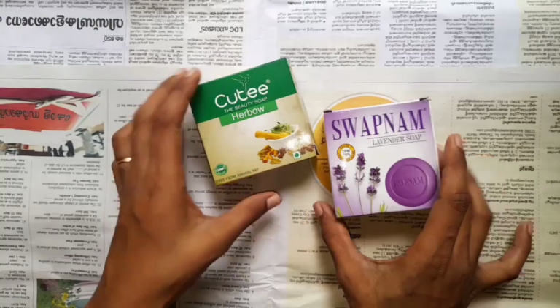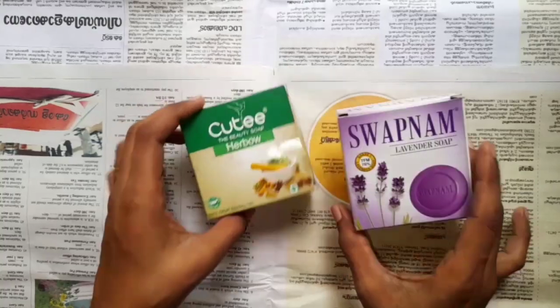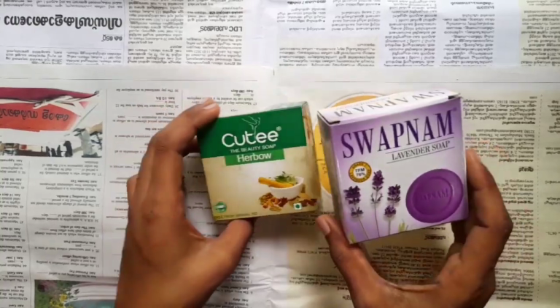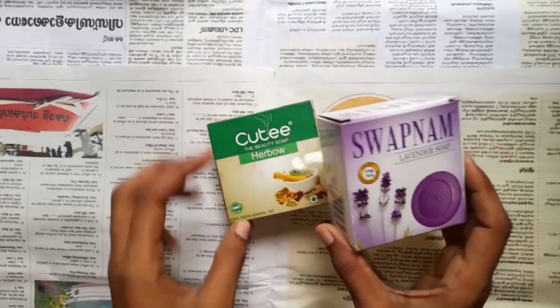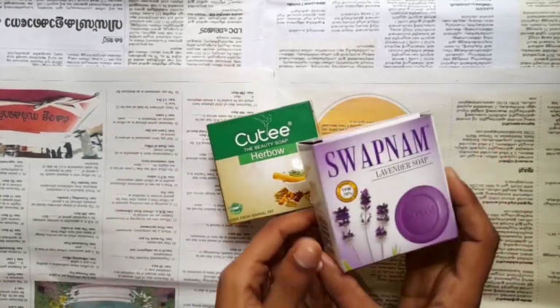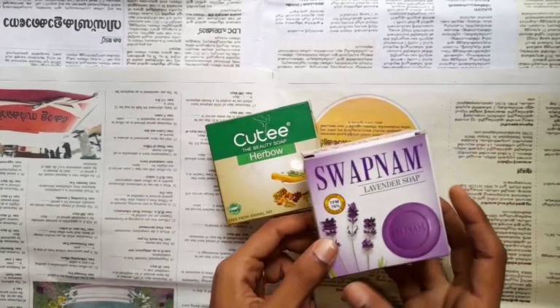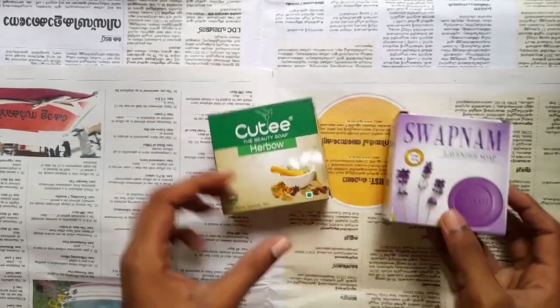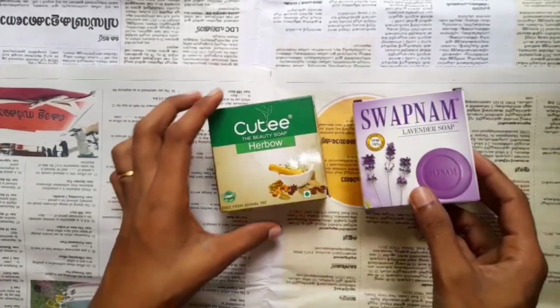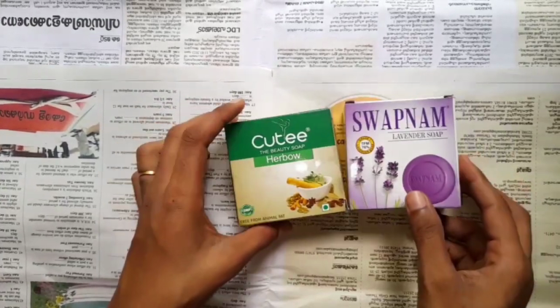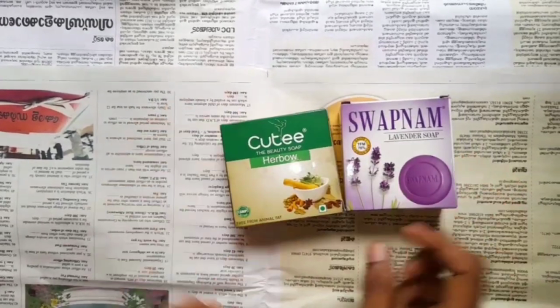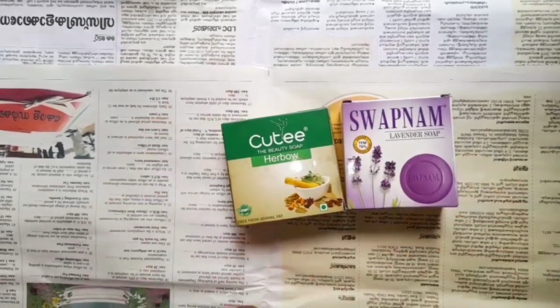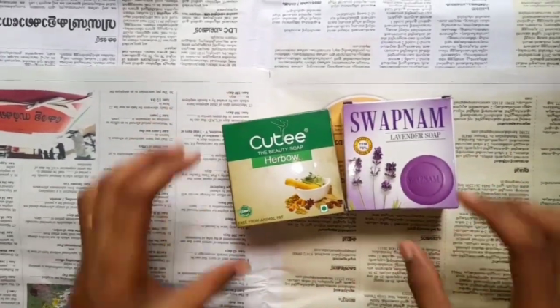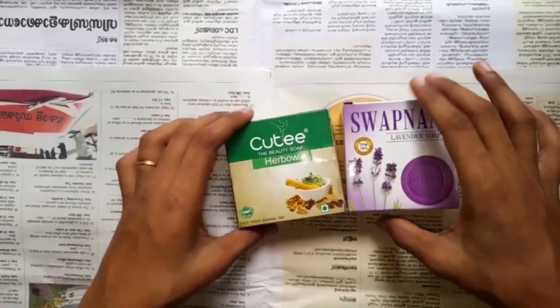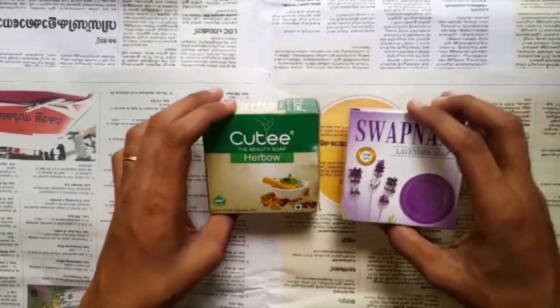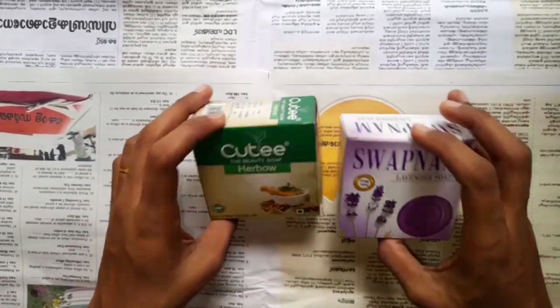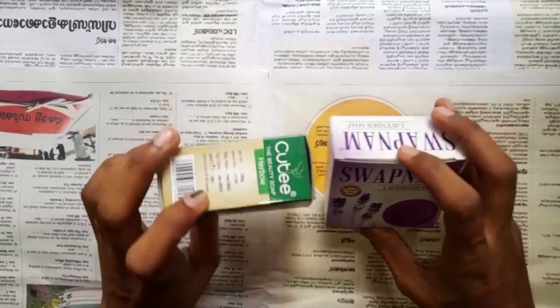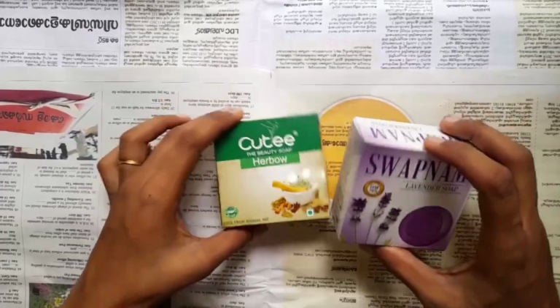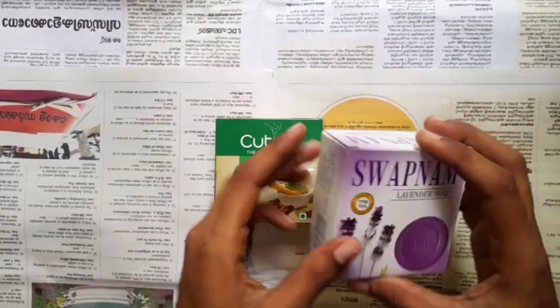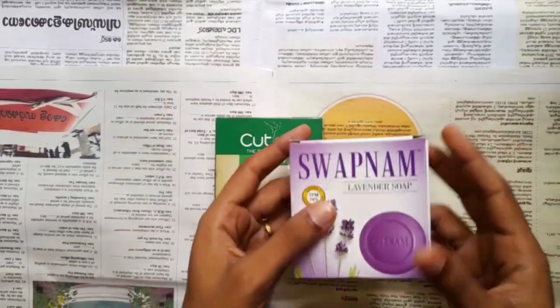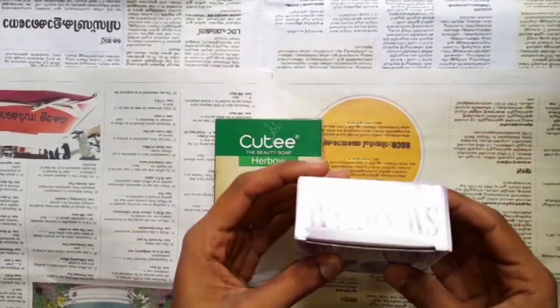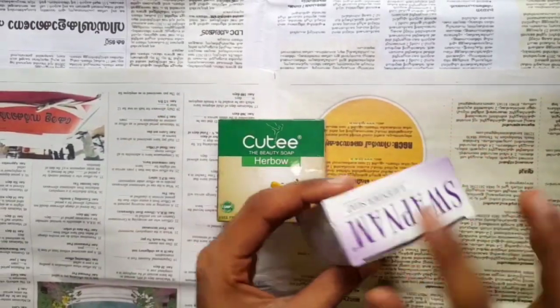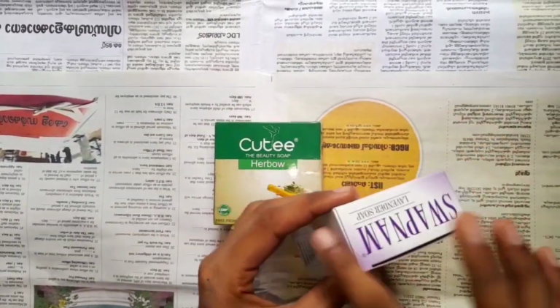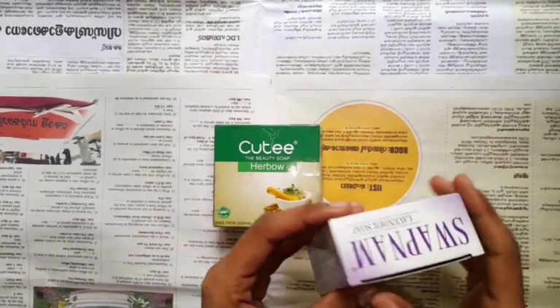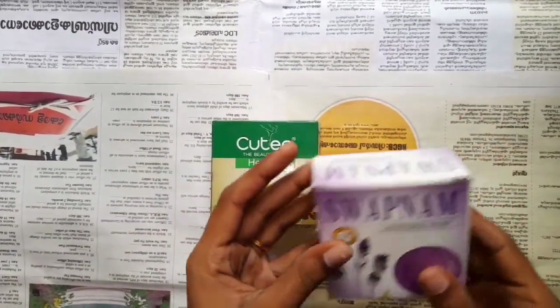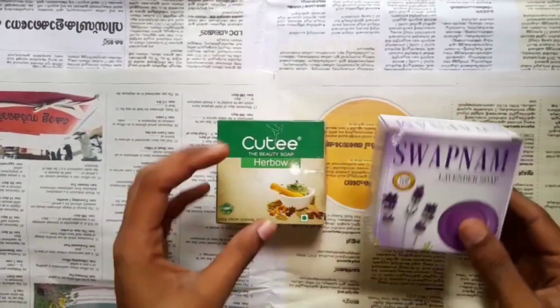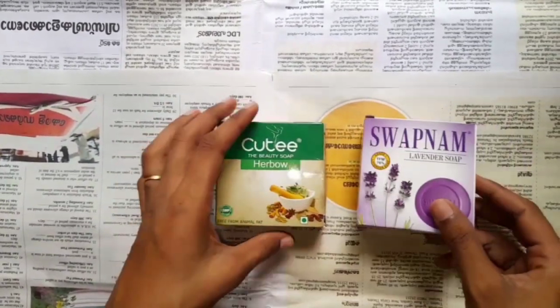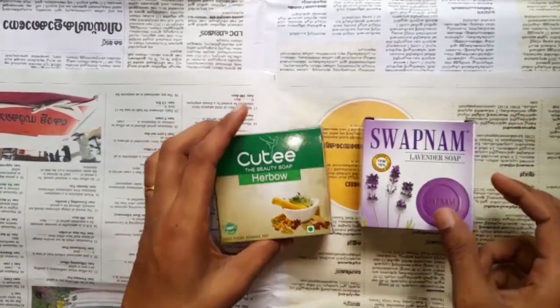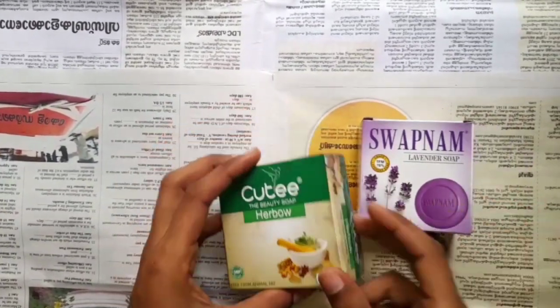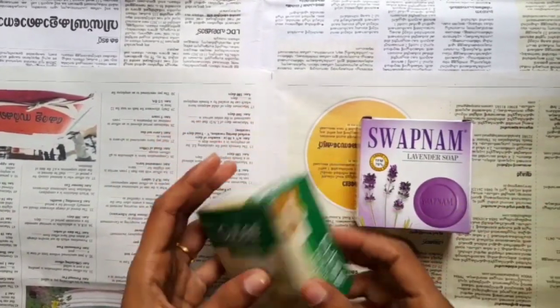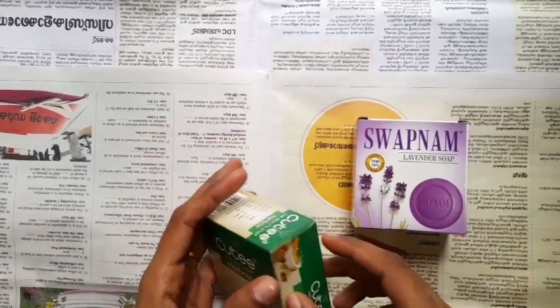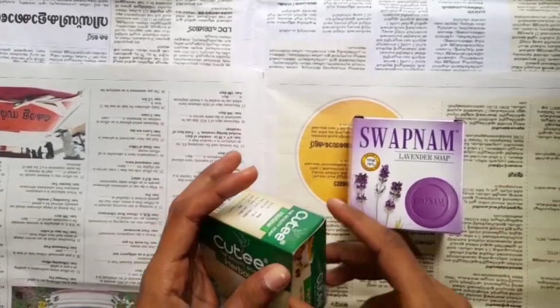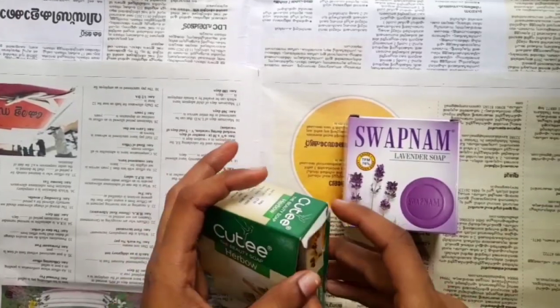Hi Friends! Welcome to the new video. Today we are going to make a craft with soap. The symbol is that everyone will try.